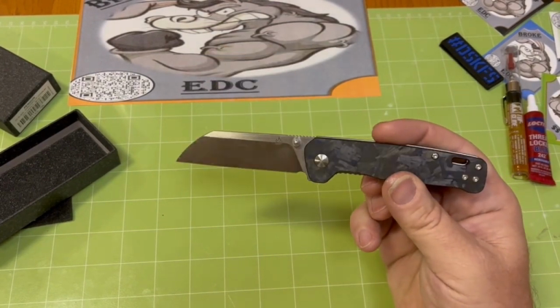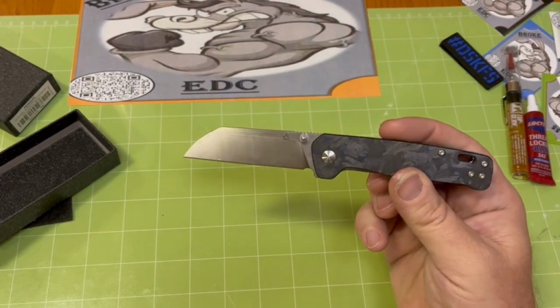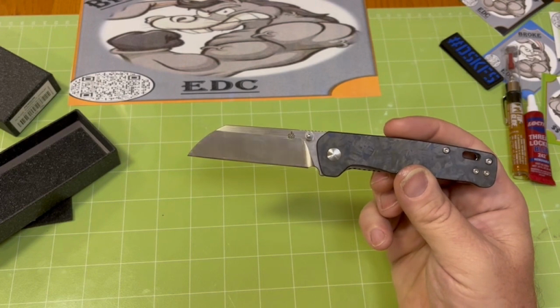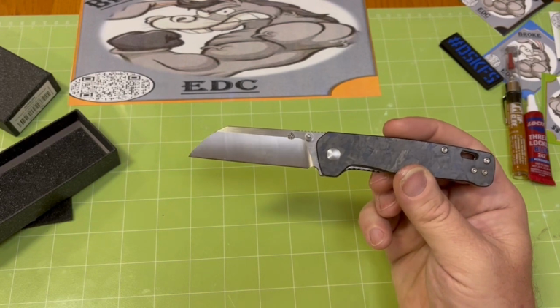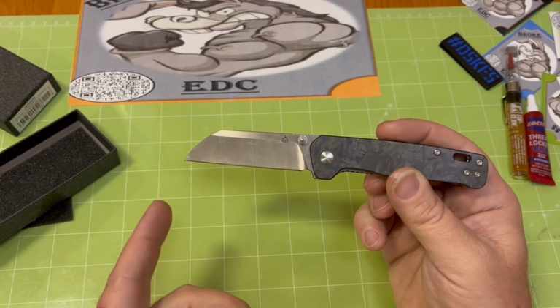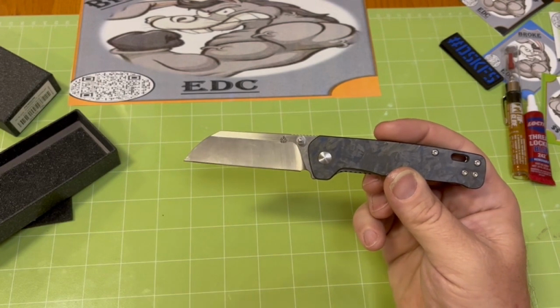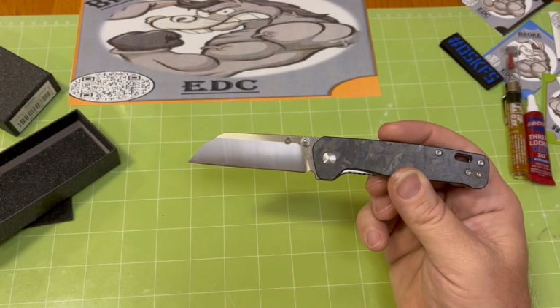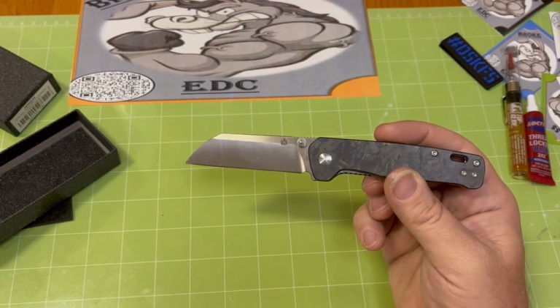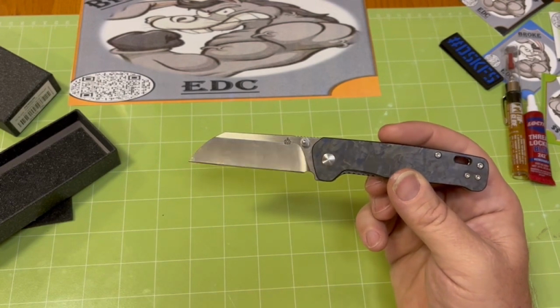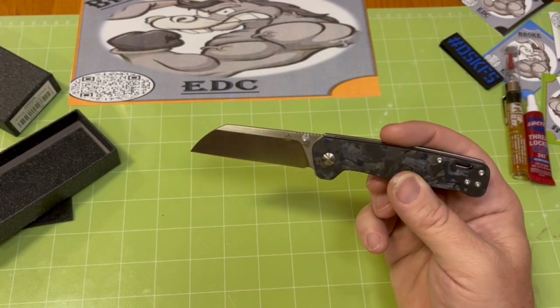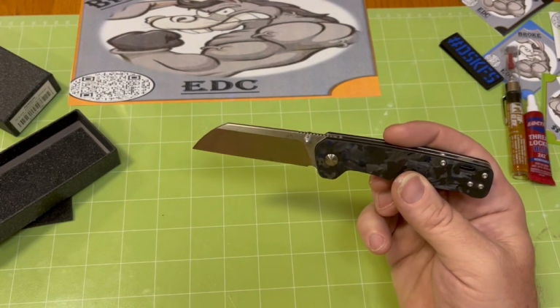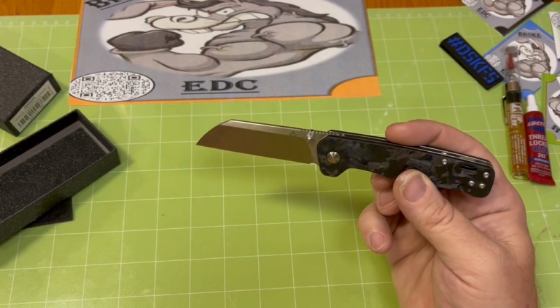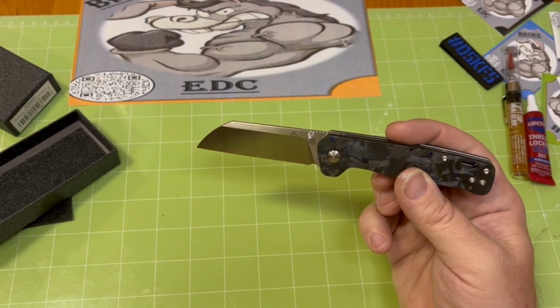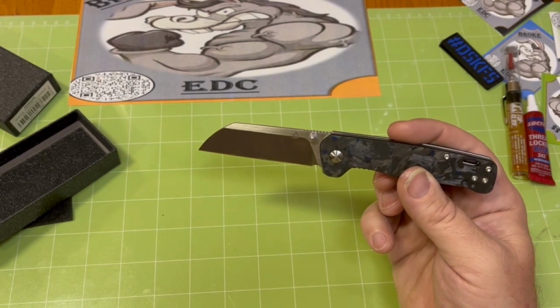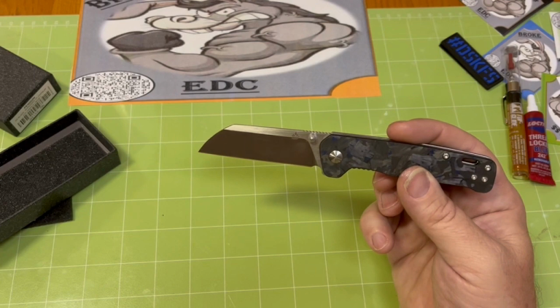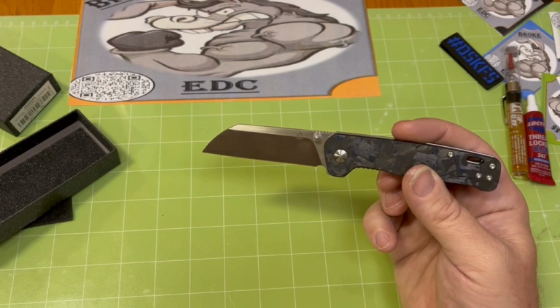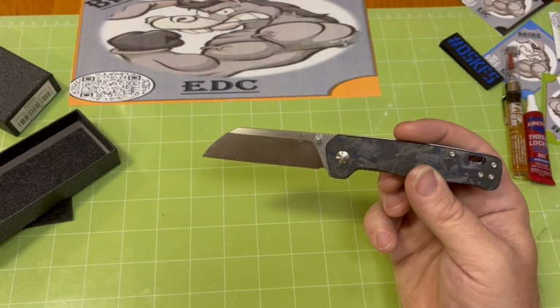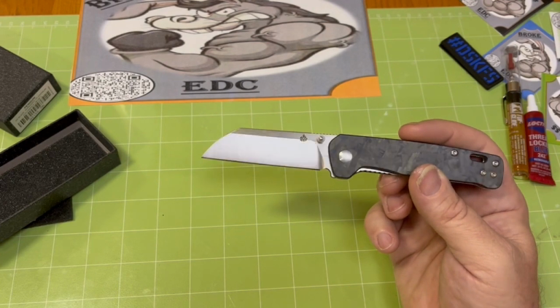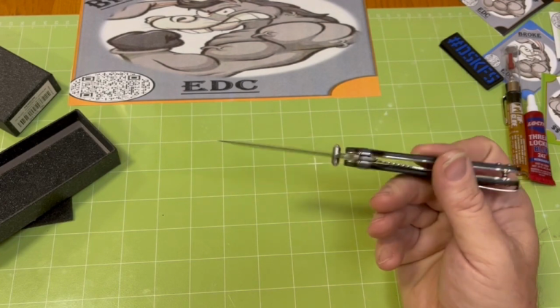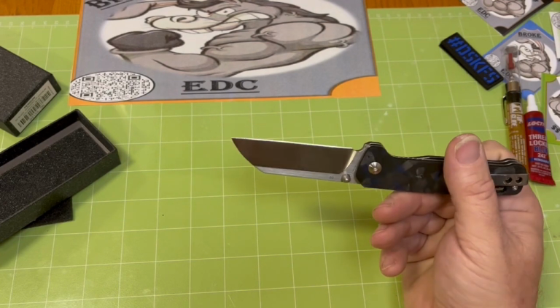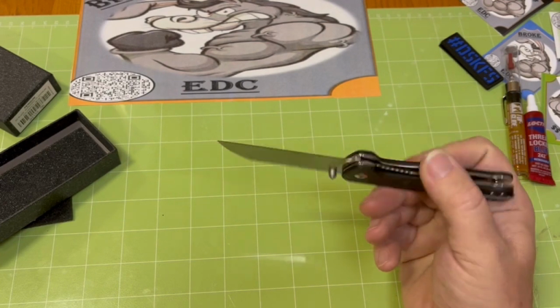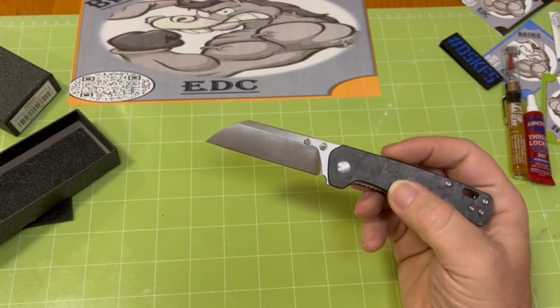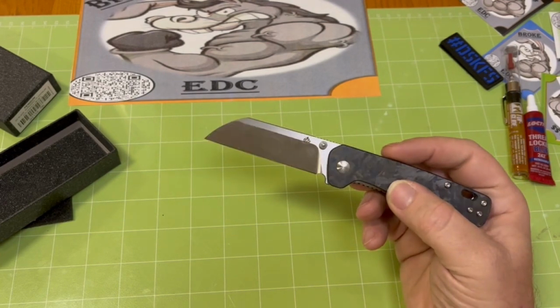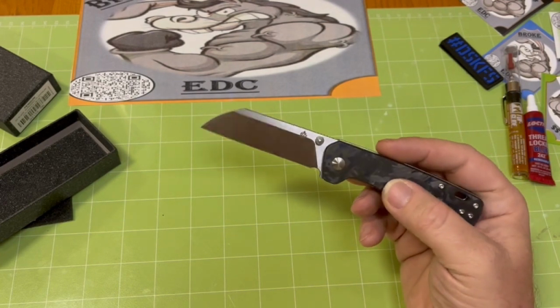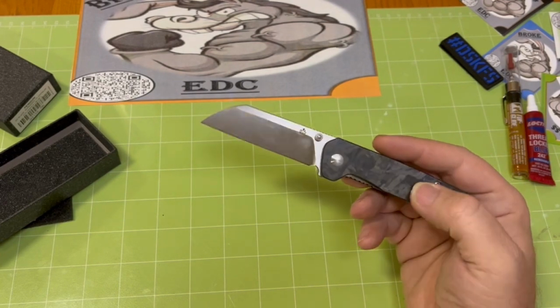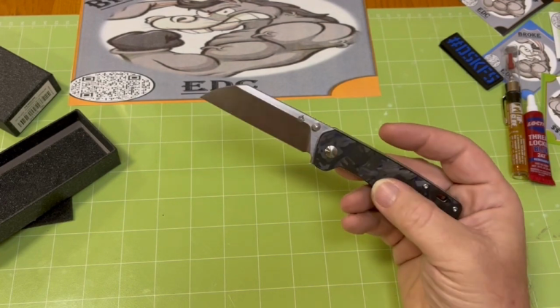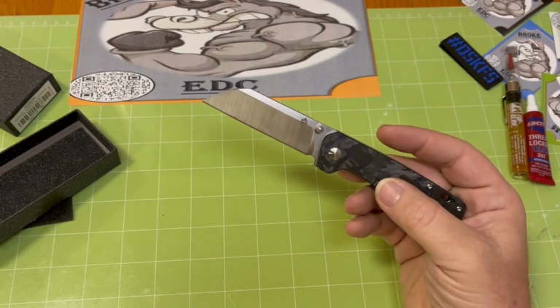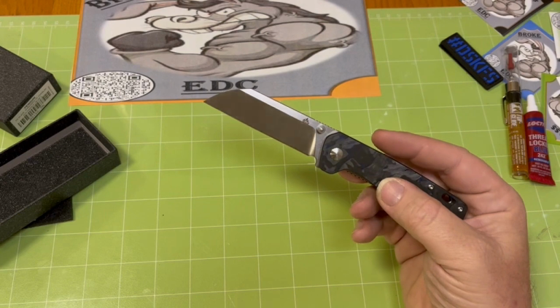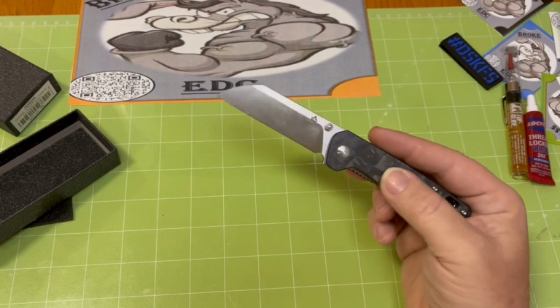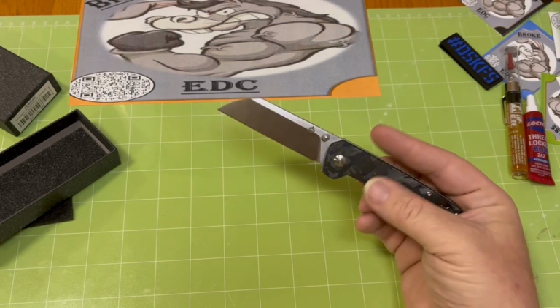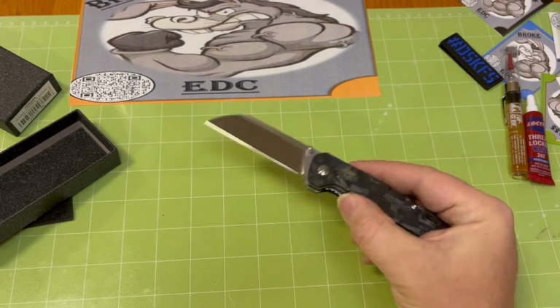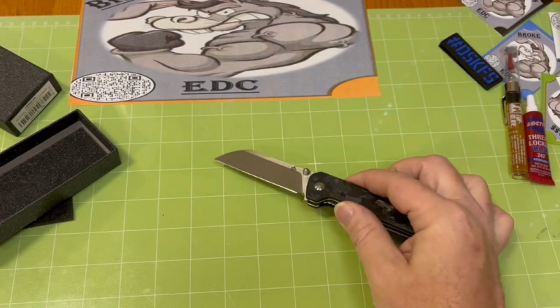The D2 blade is a Wharncliffe — or modified sheep foot; at this point I don't know, it's more of a Wharncliffe to me. Razor sharp.